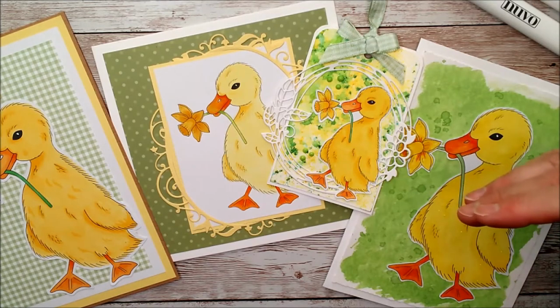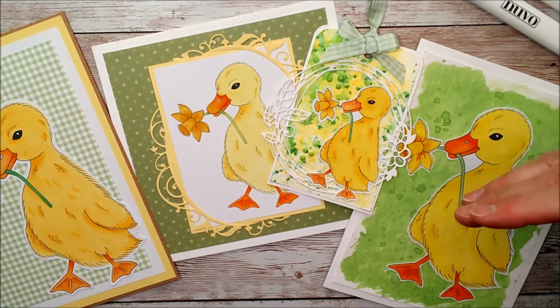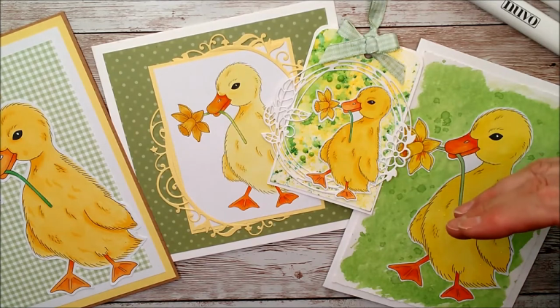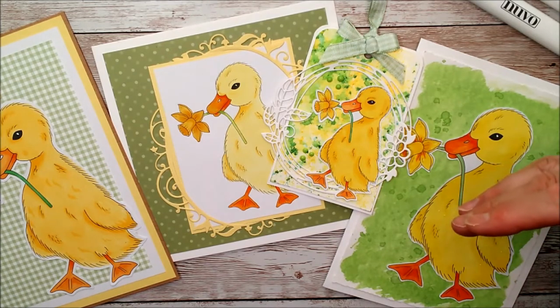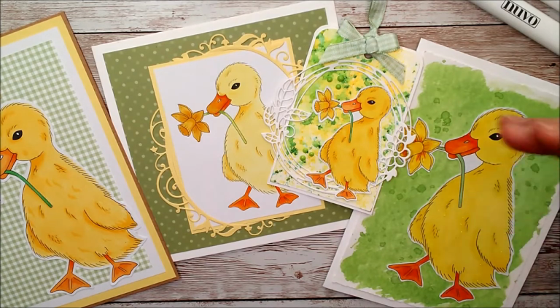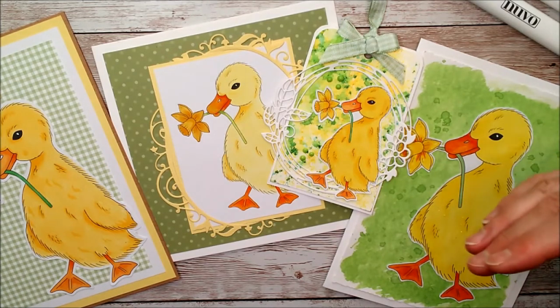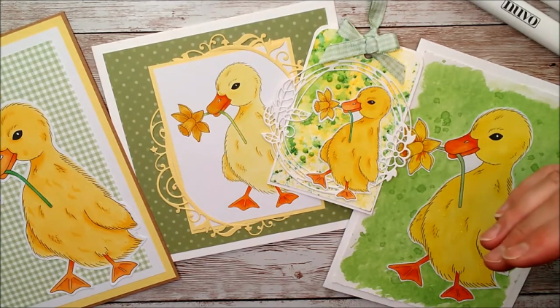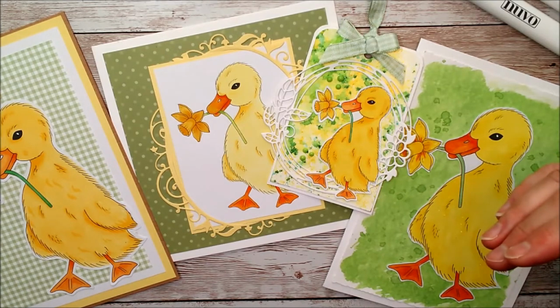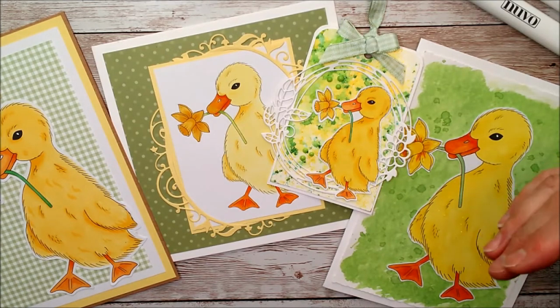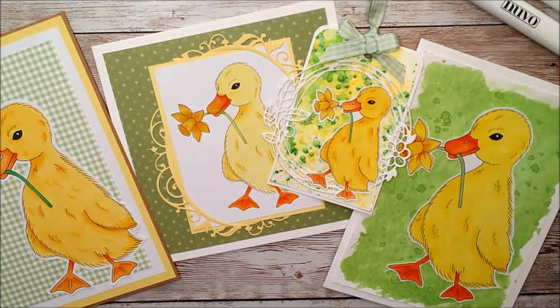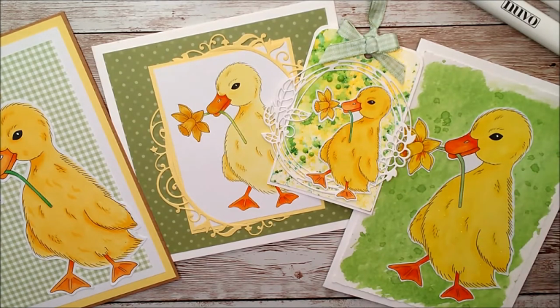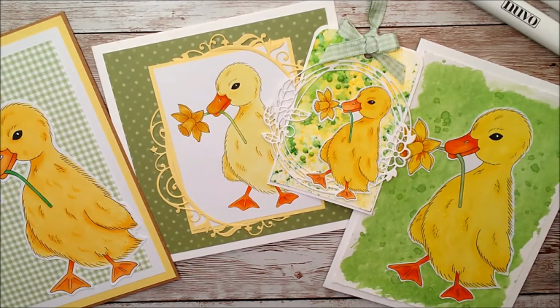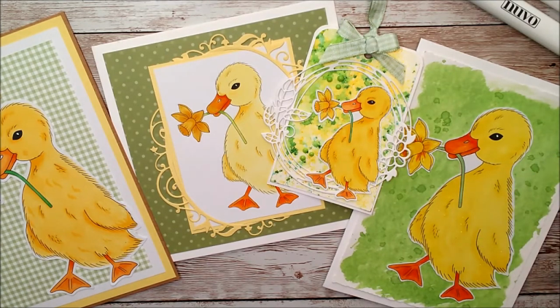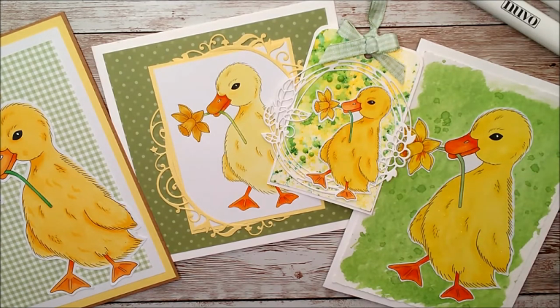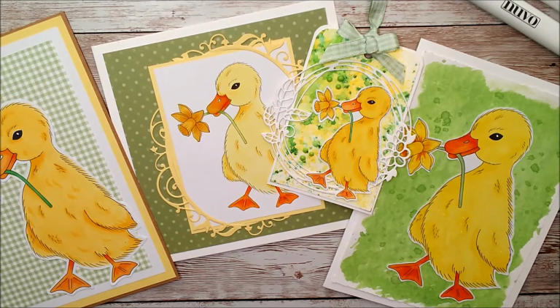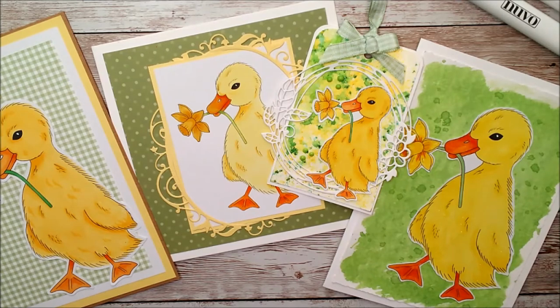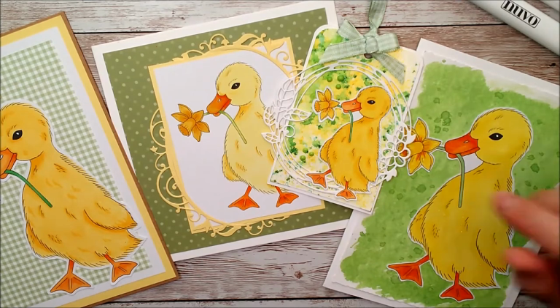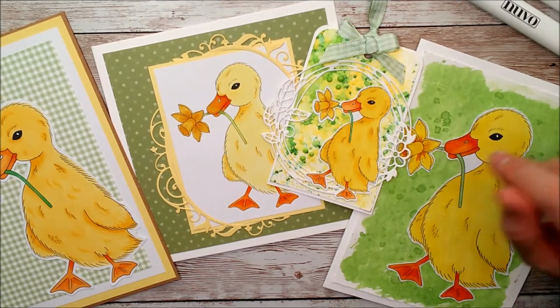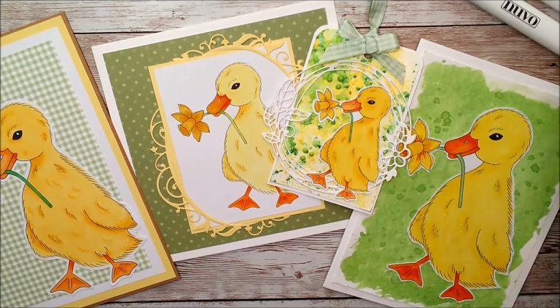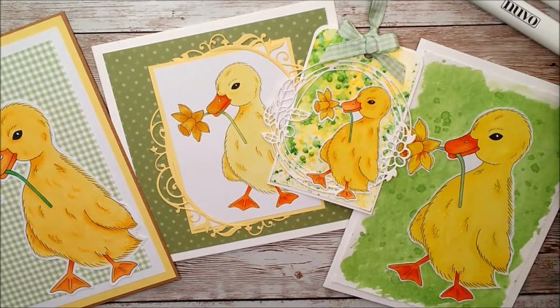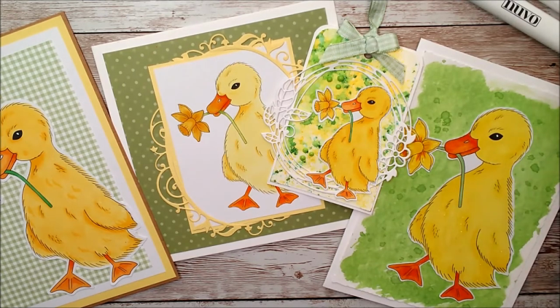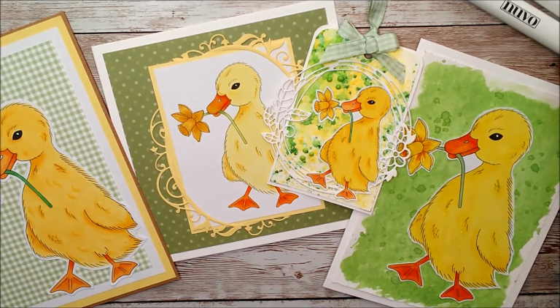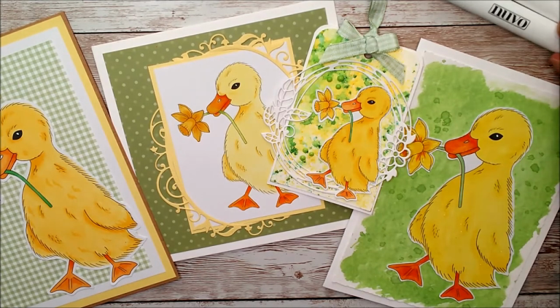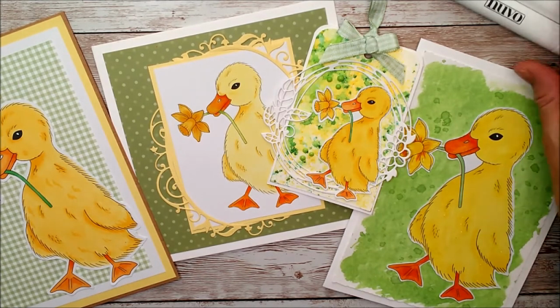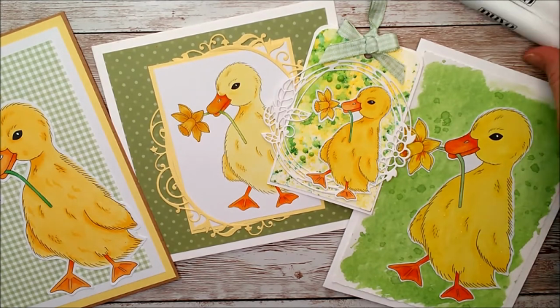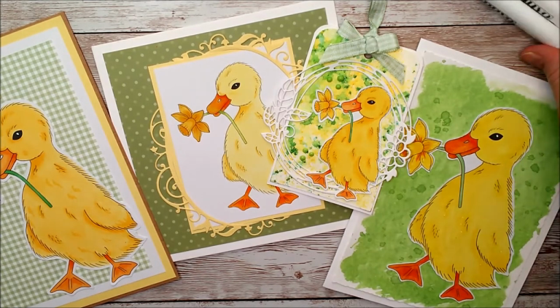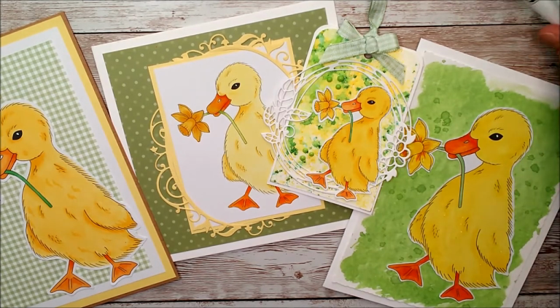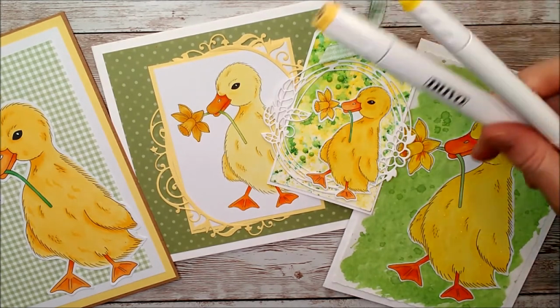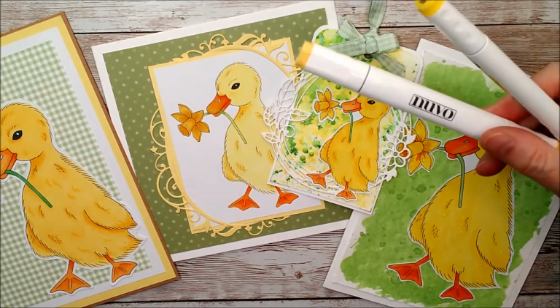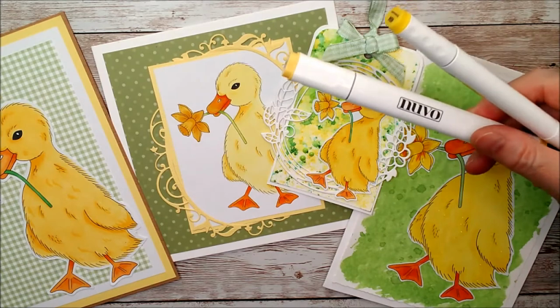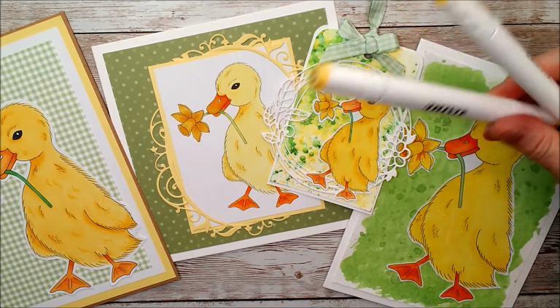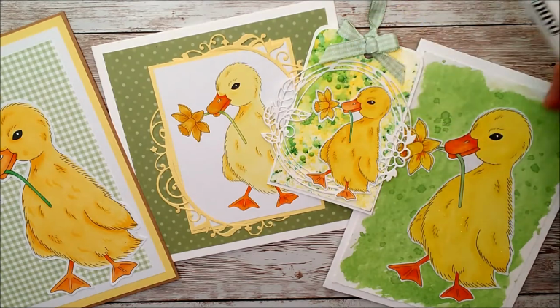This is just a little guide — you don't have to colour them like this, you don't have to use these colours. Just whatever you like. But today in this video I'm using some Tonic Studios Nuvo alcohol markers.